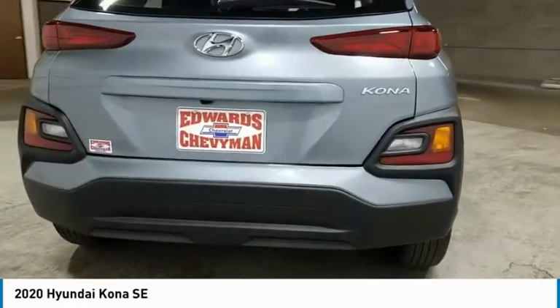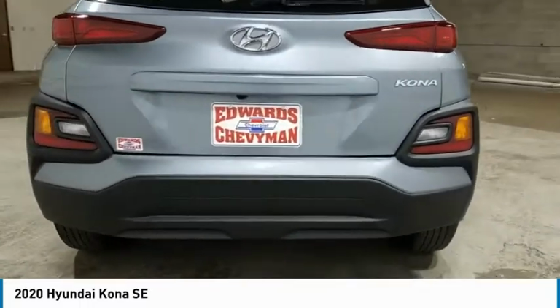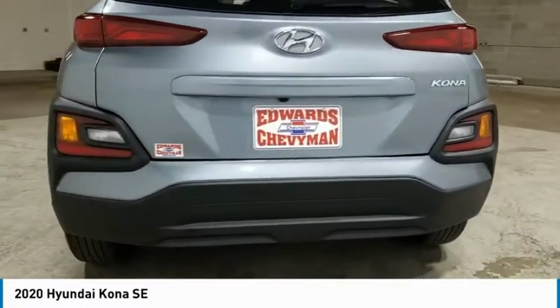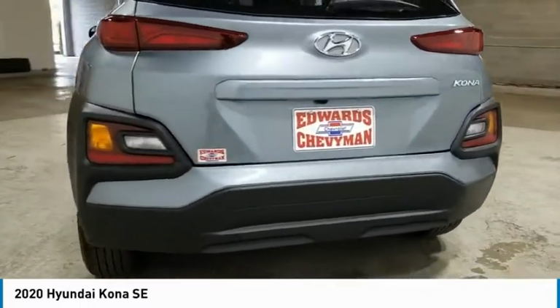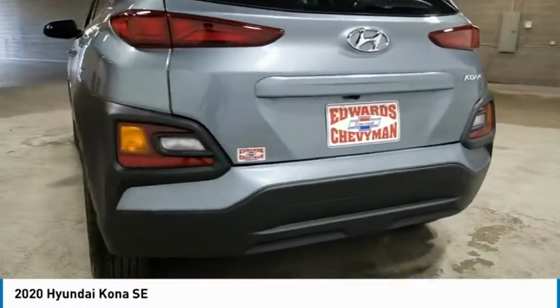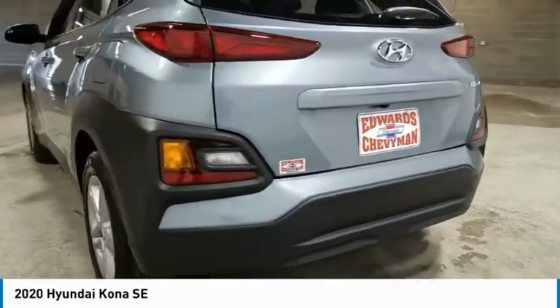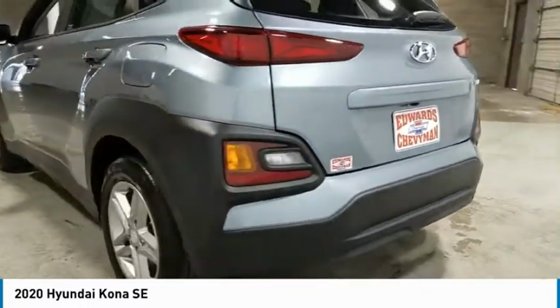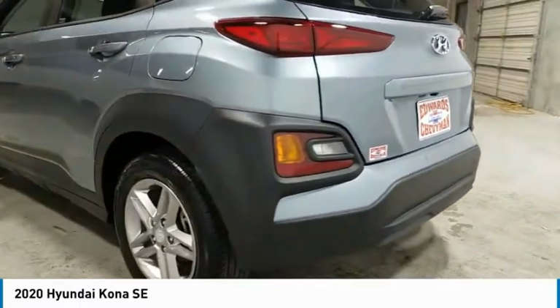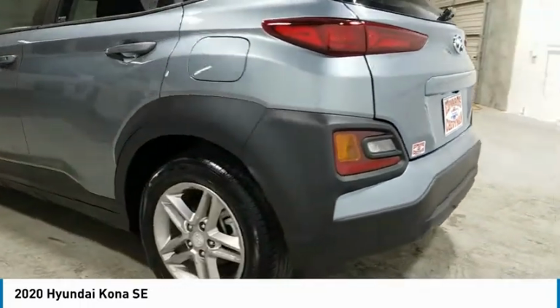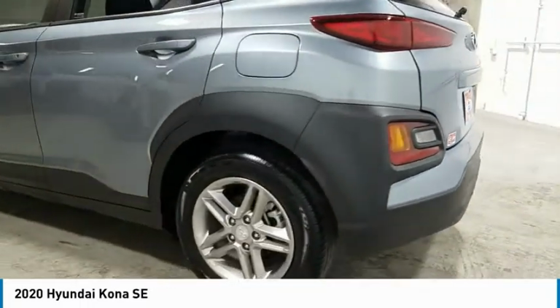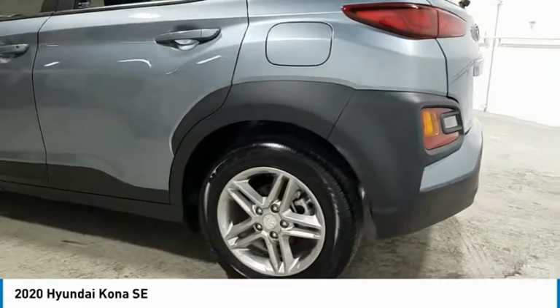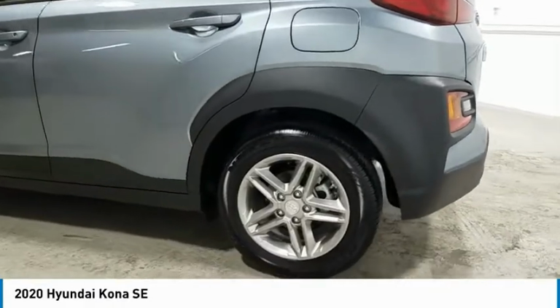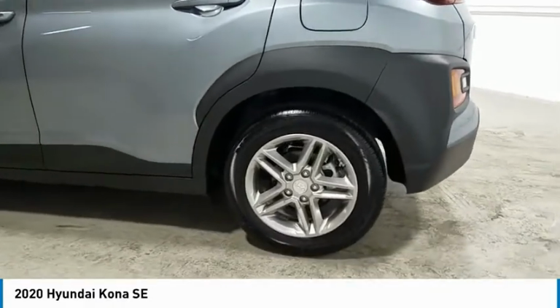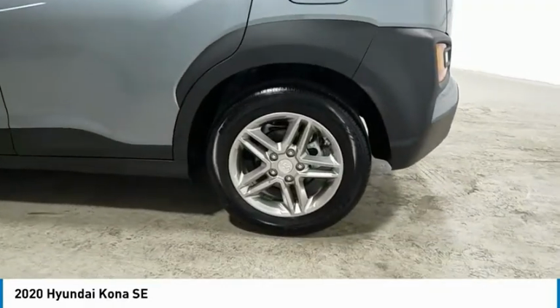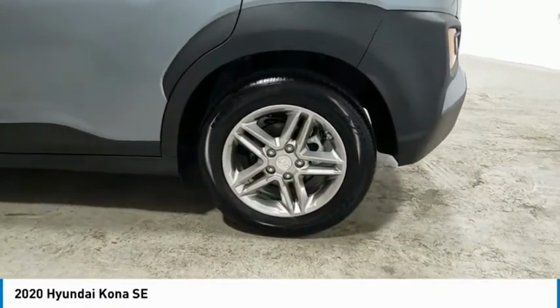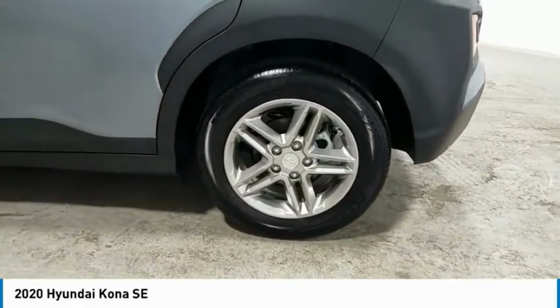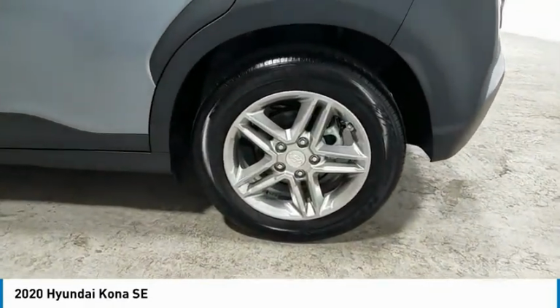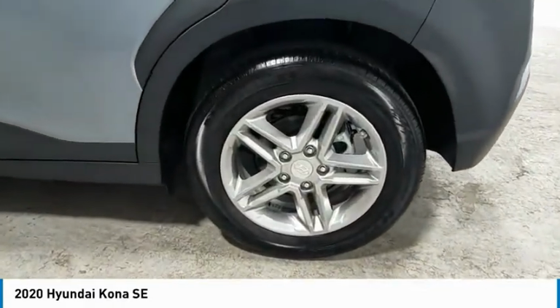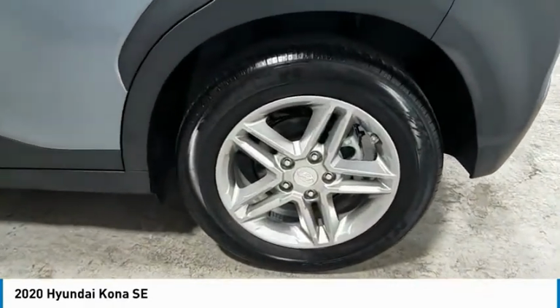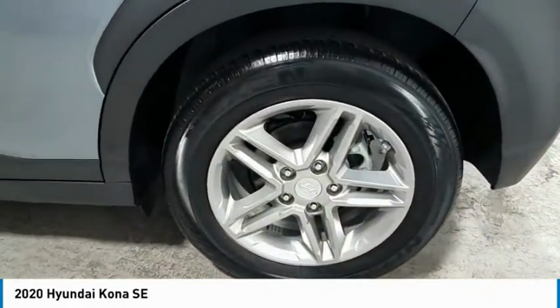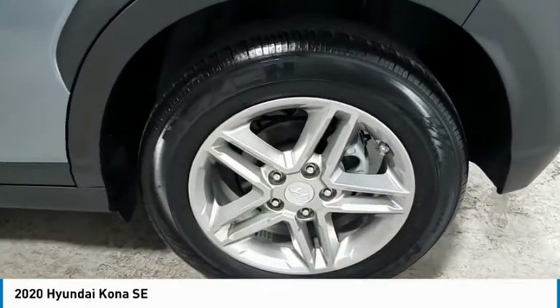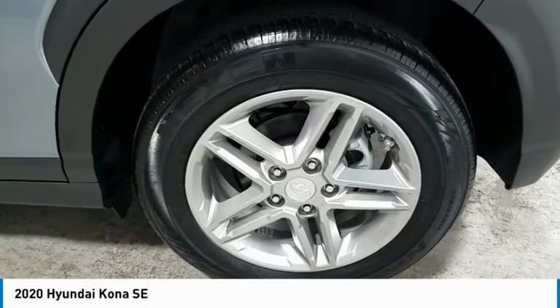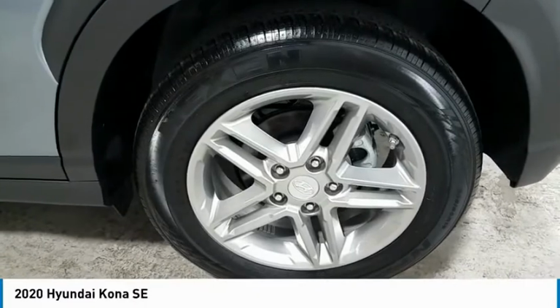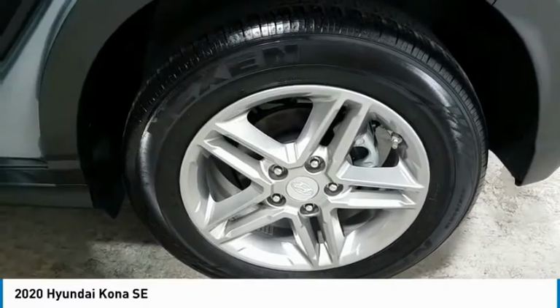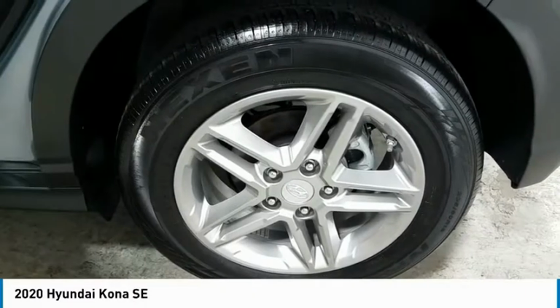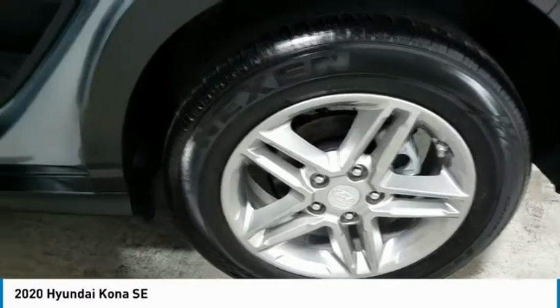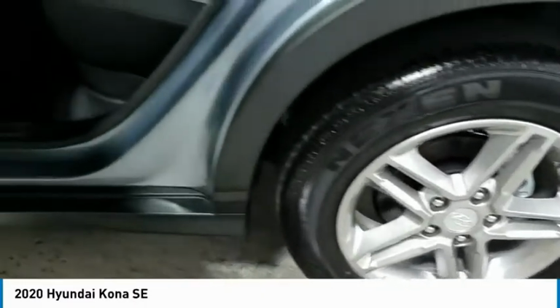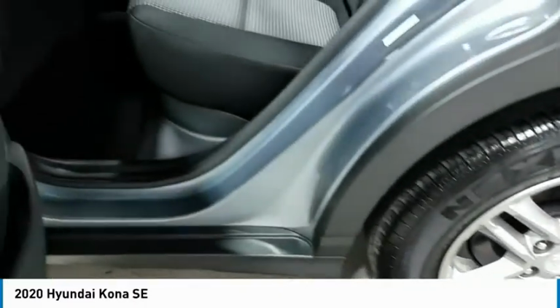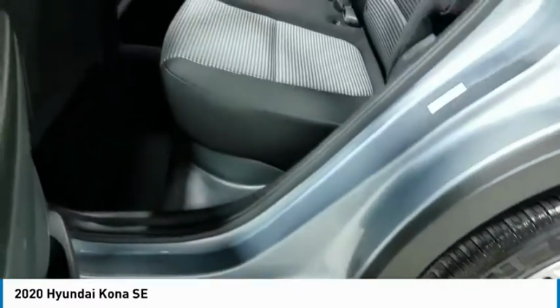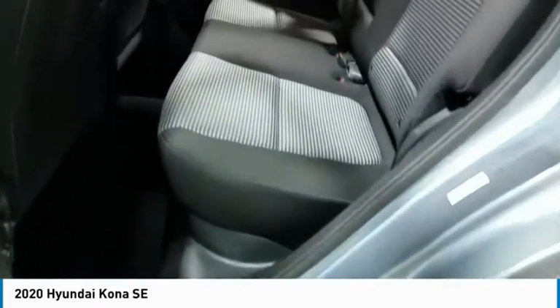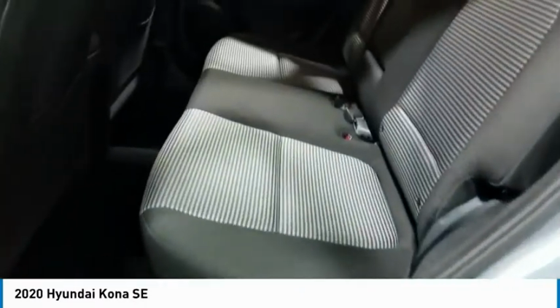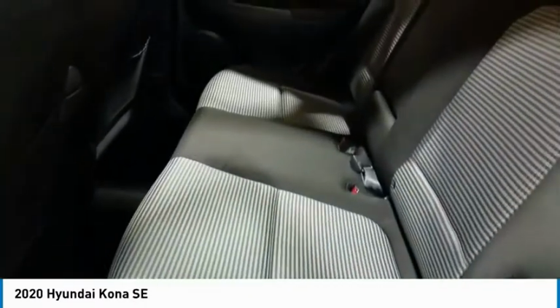Here are some of this vehicle's great options: aluminum wheels, traction control, daytime running lights, remote keyless entry, FWD, headlights auto off, mirror memory, security system, cruise control, trip computer.